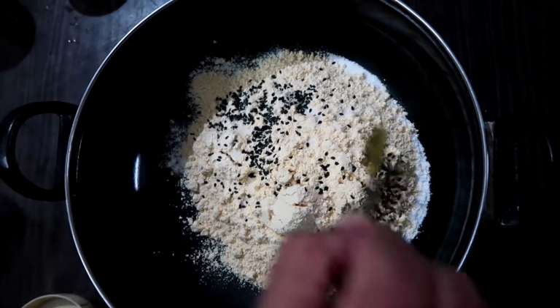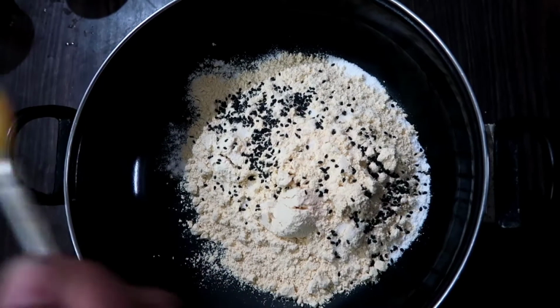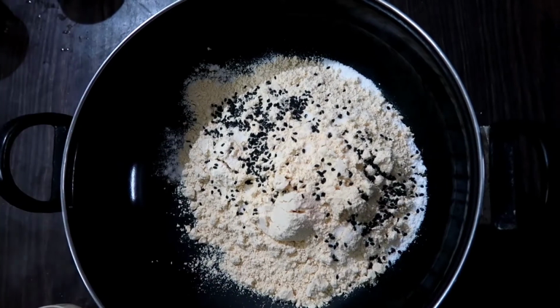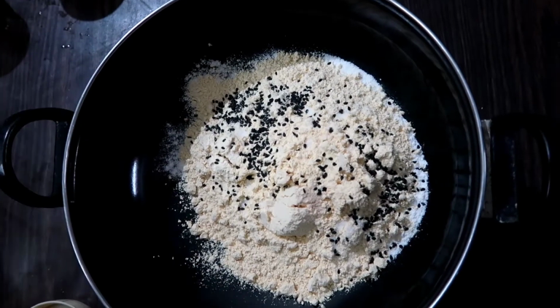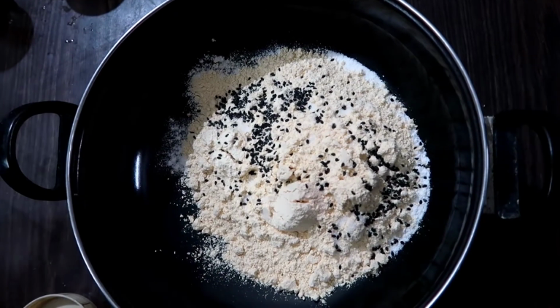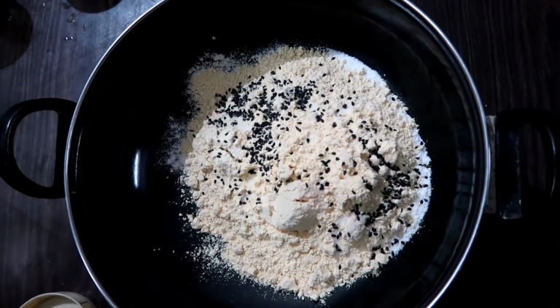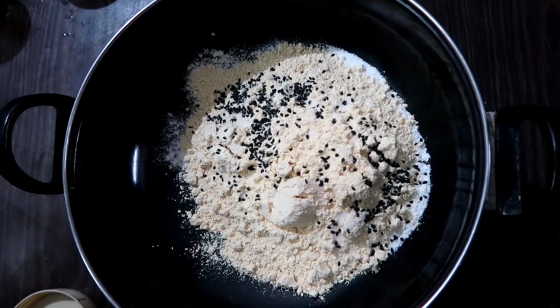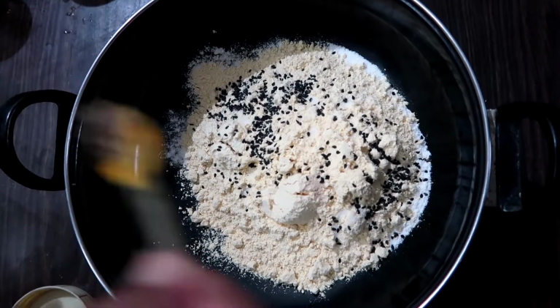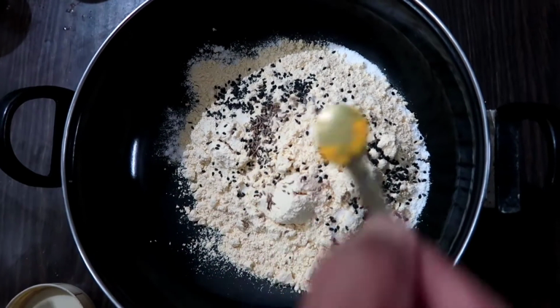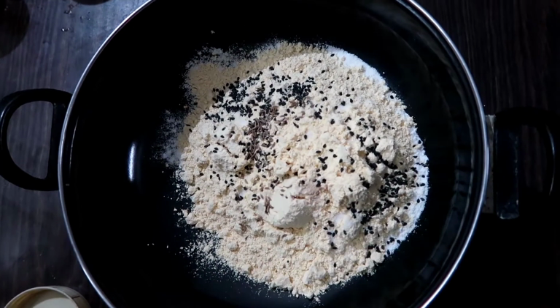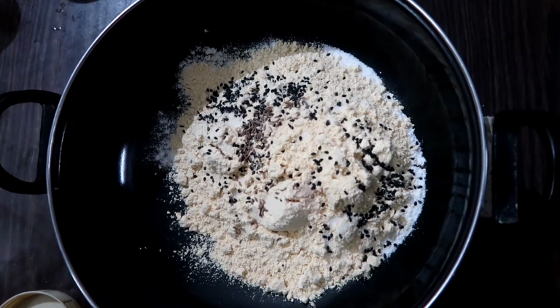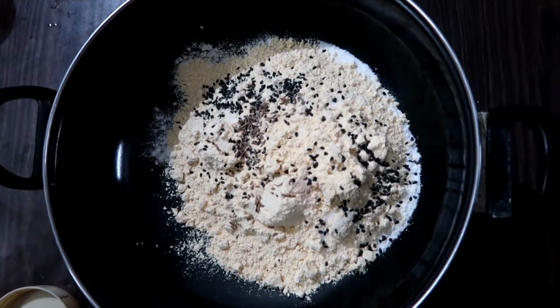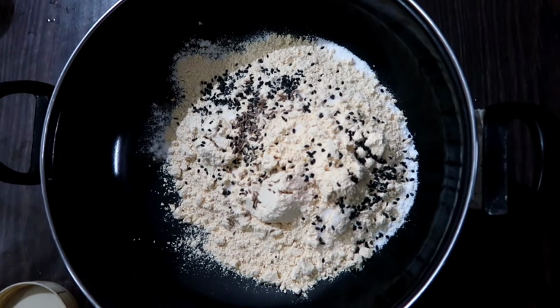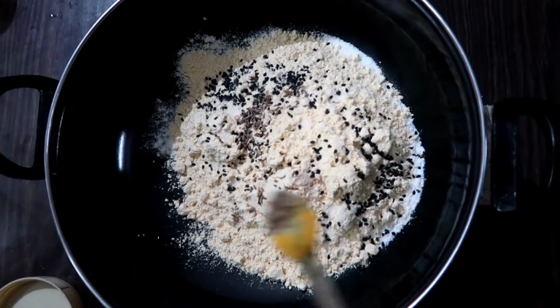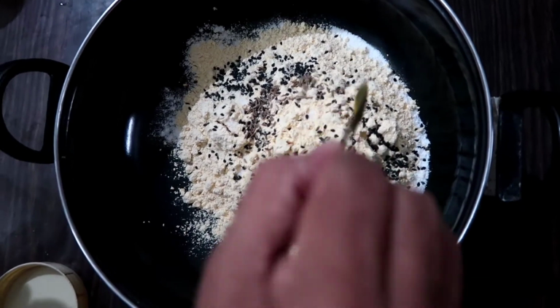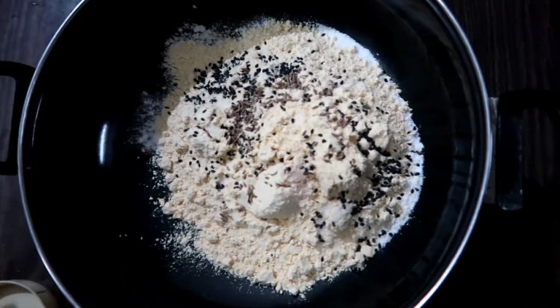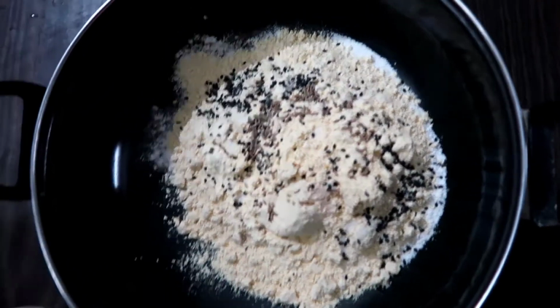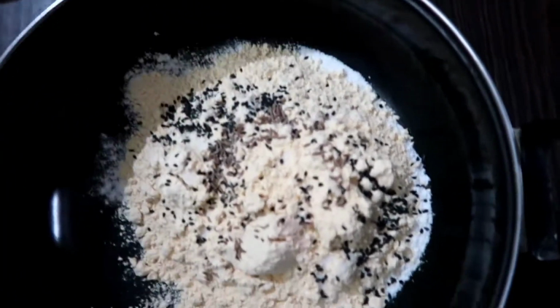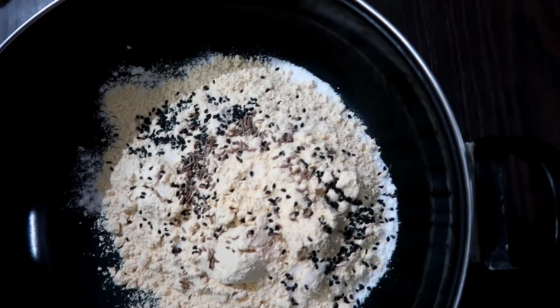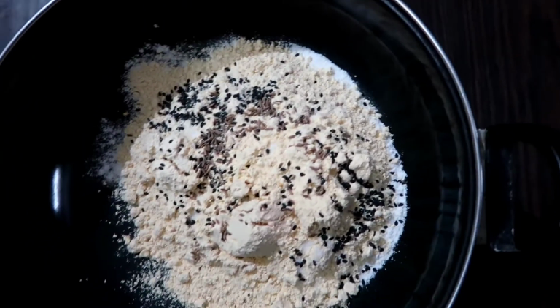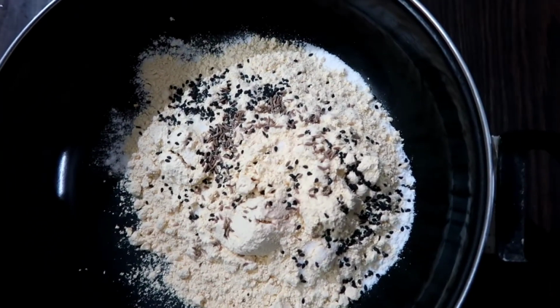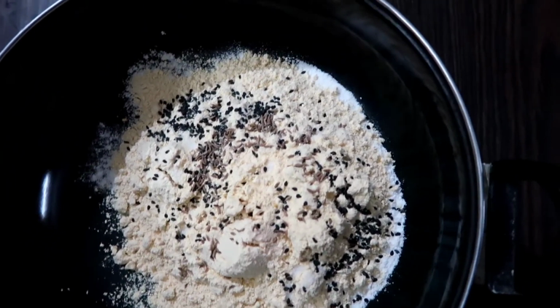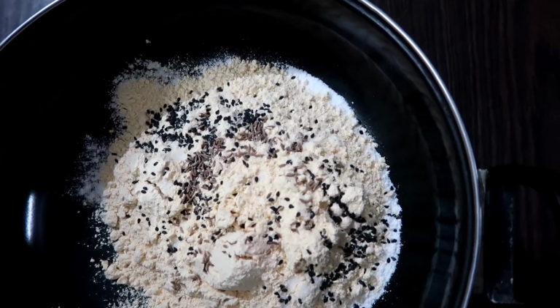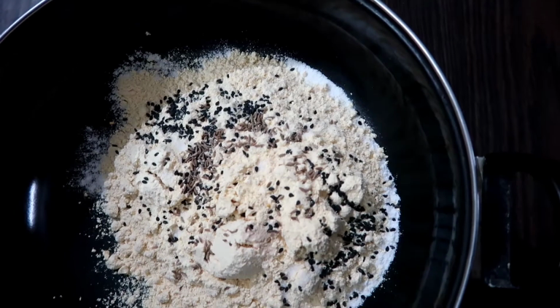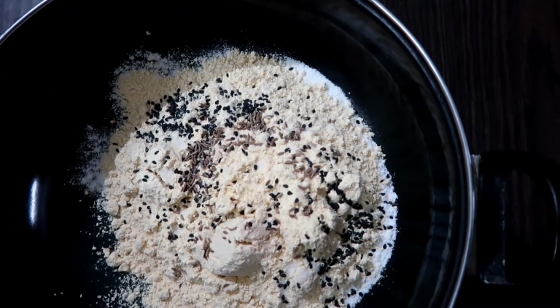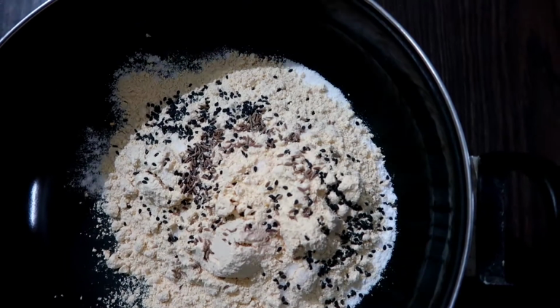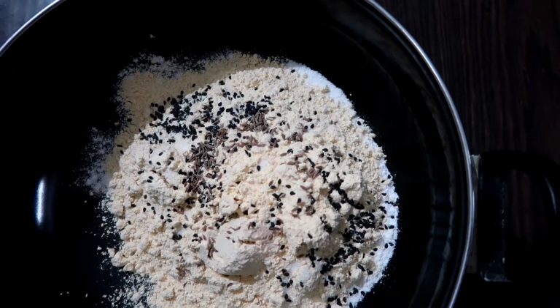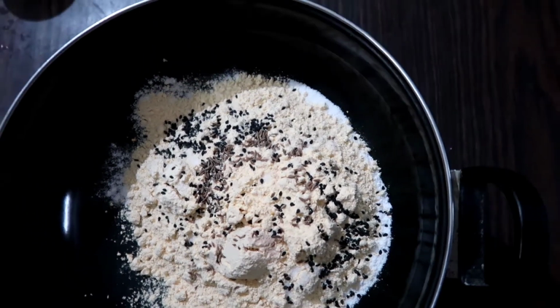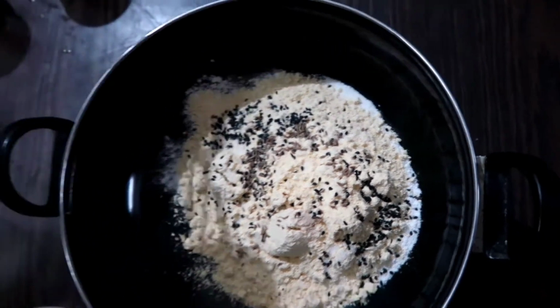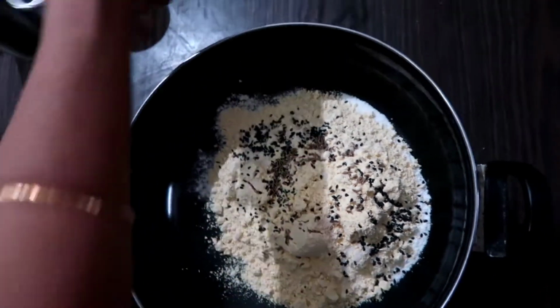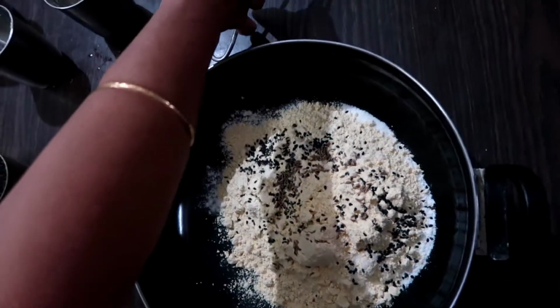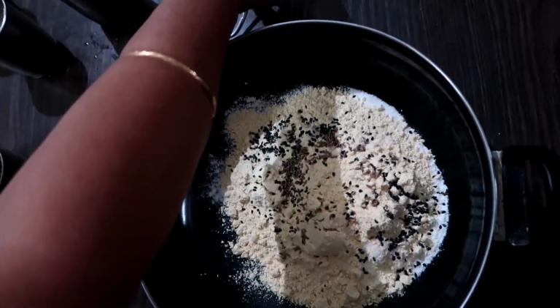1 spoon of oil, 2 tablespoons of oil. So we add a bit of rice.